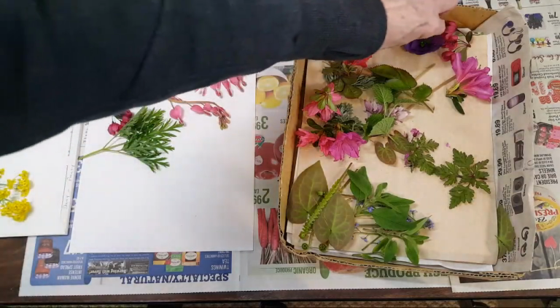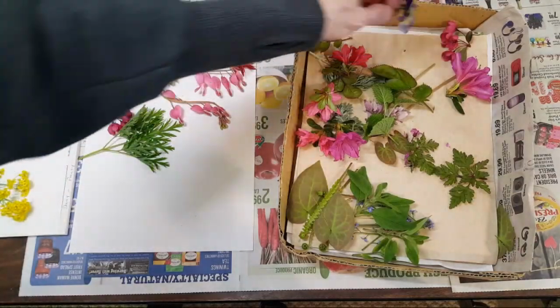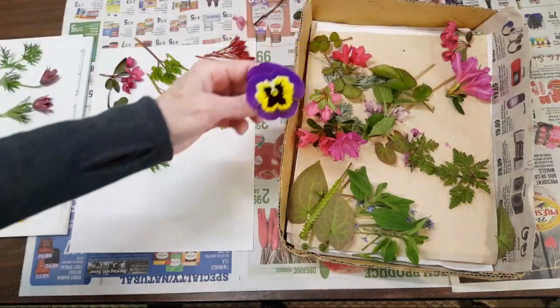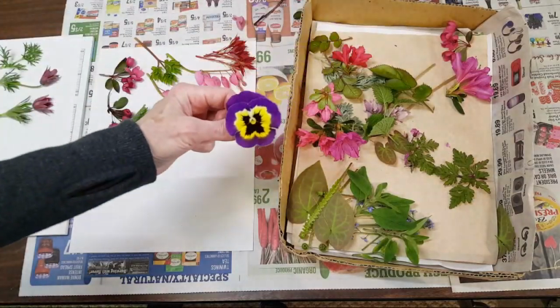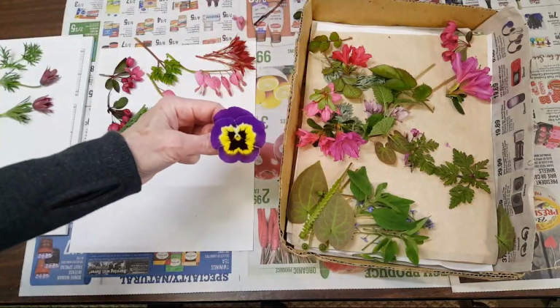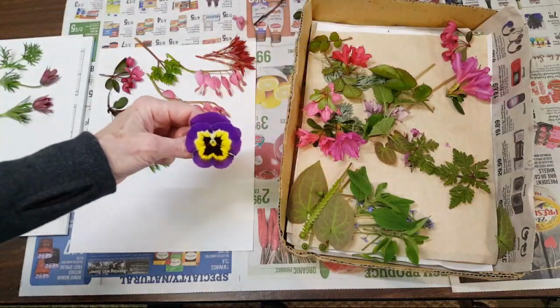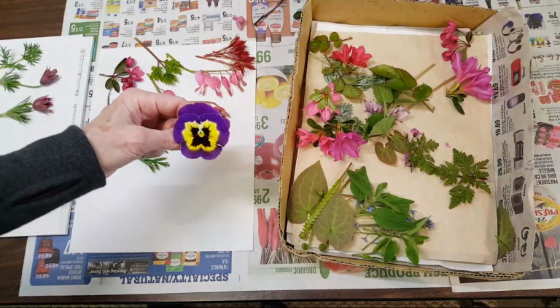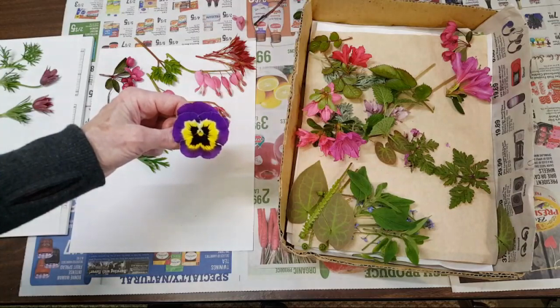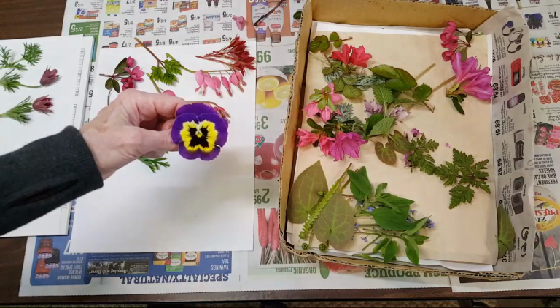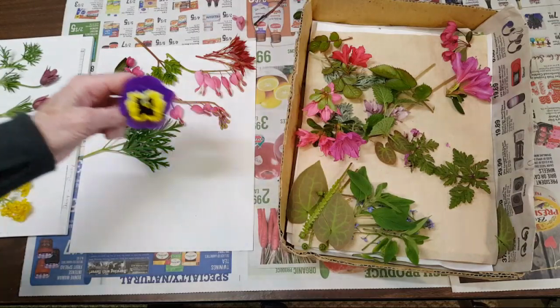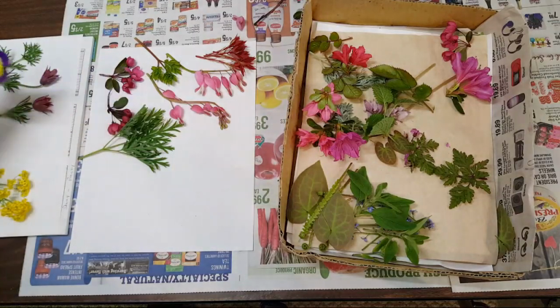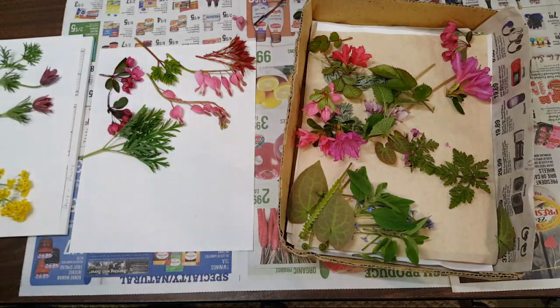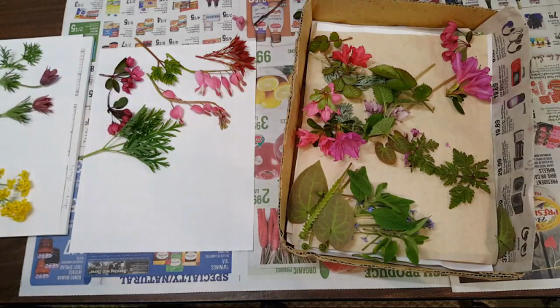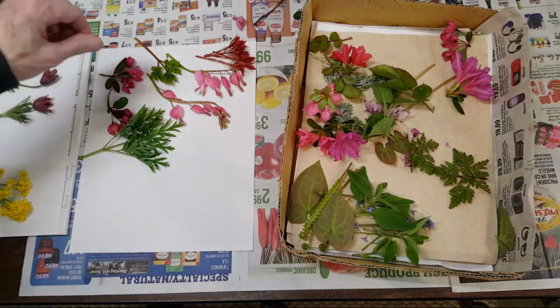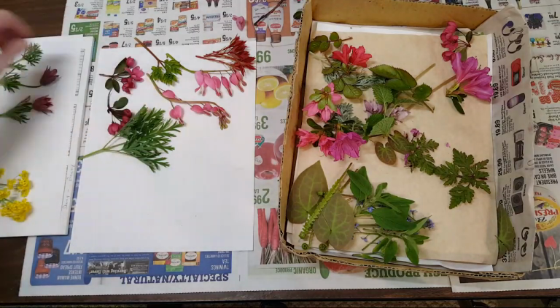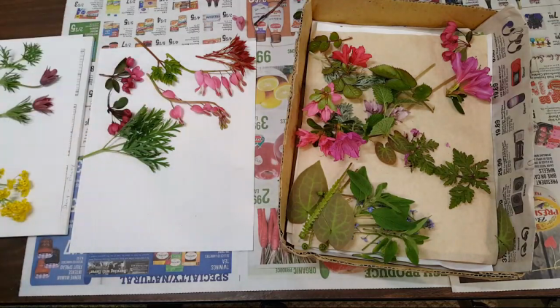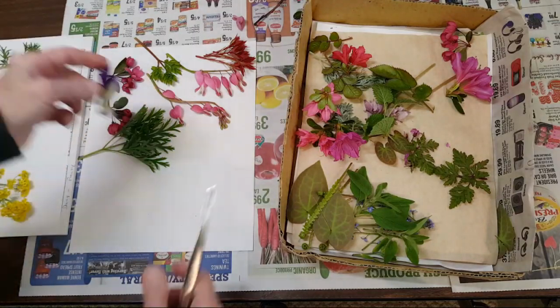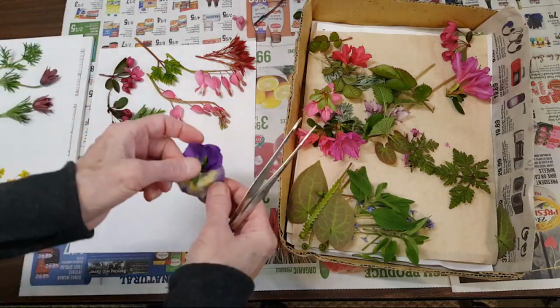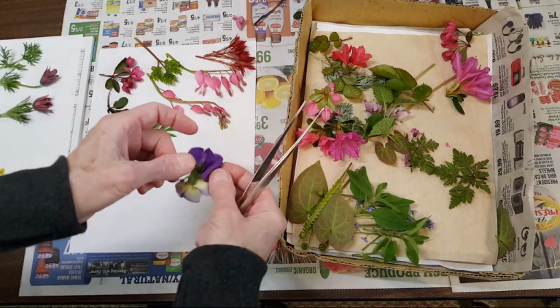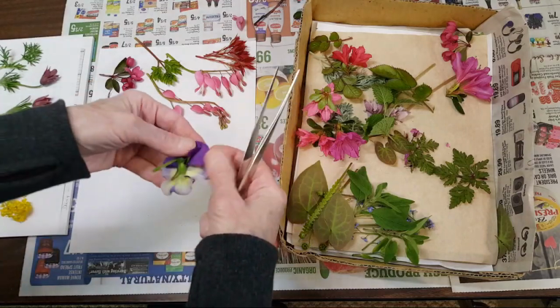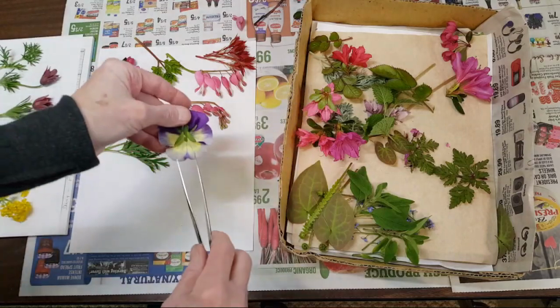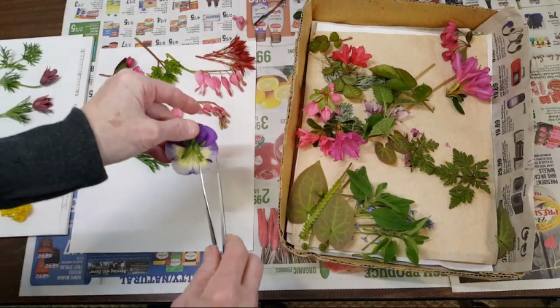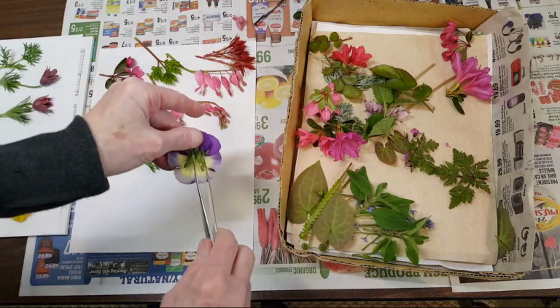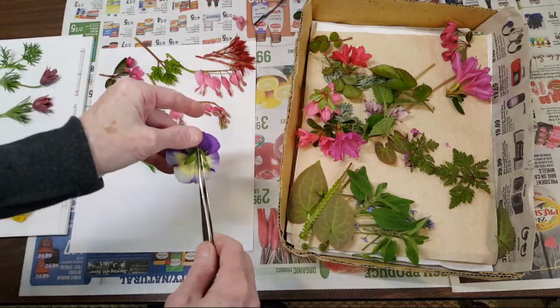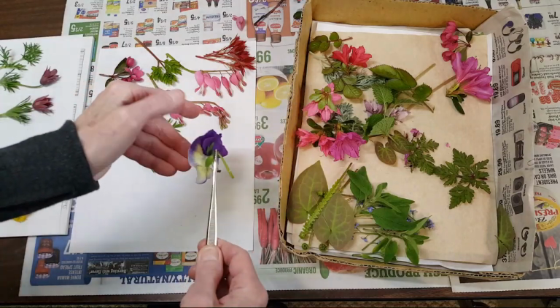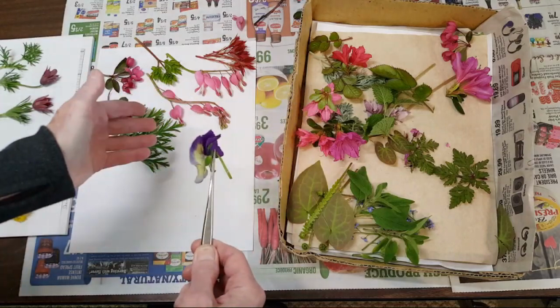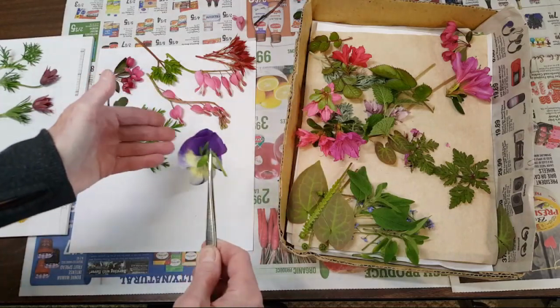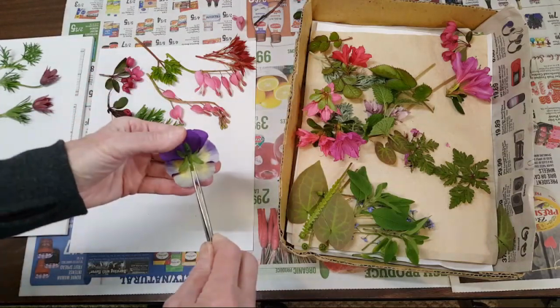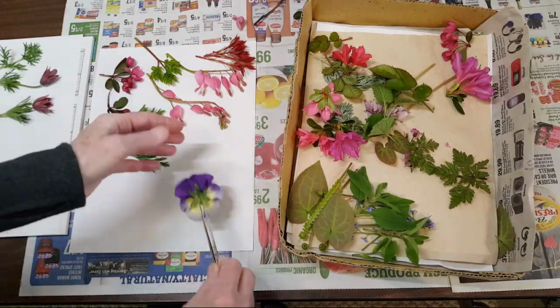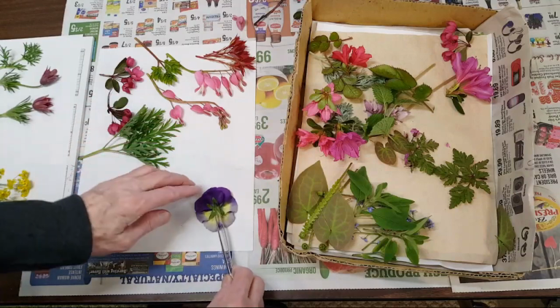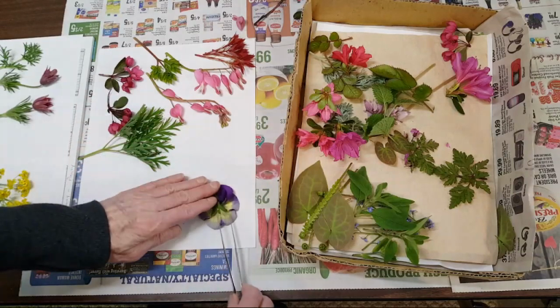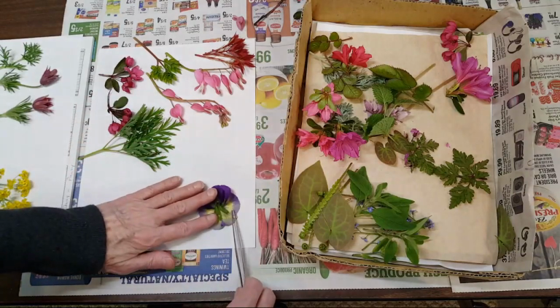I have one pansy — that's all I have going on right now — so I brought that in. I clipped the back off right about there, and then I just lay it face down.